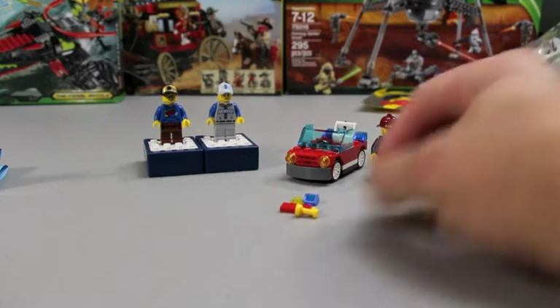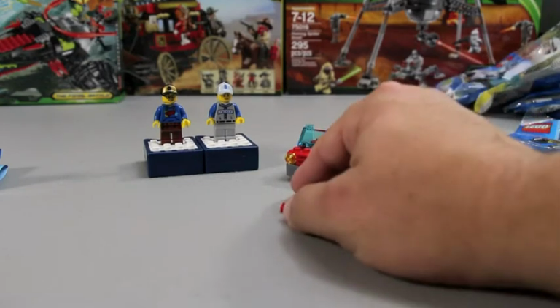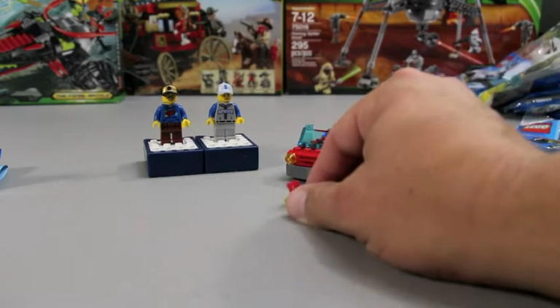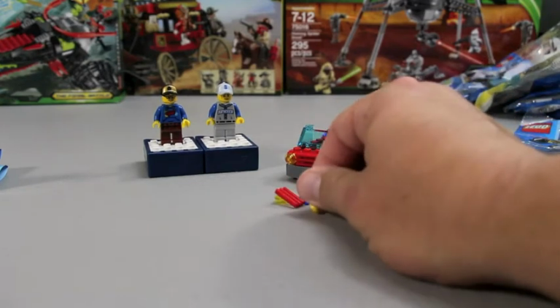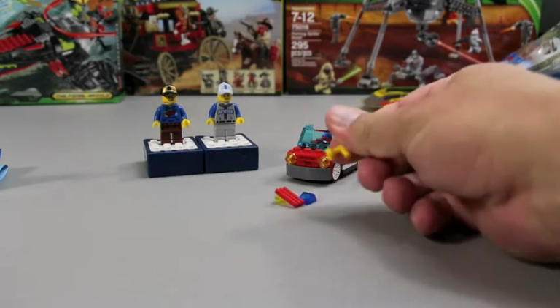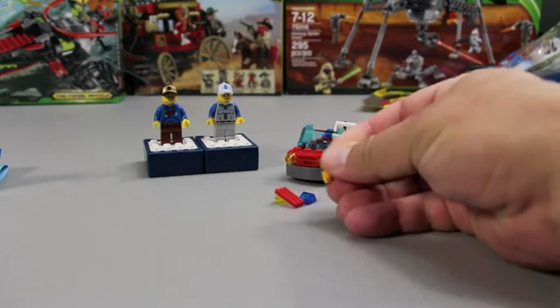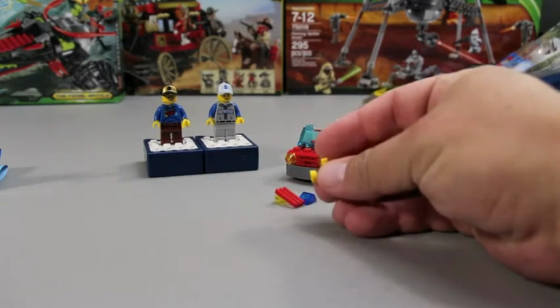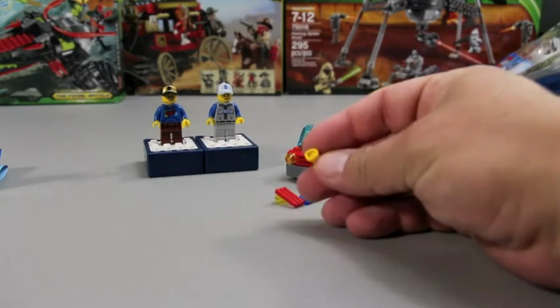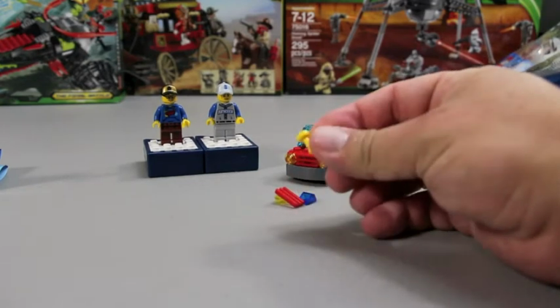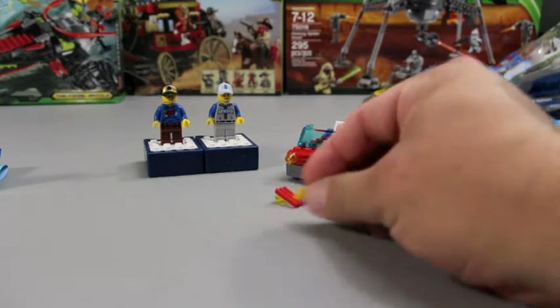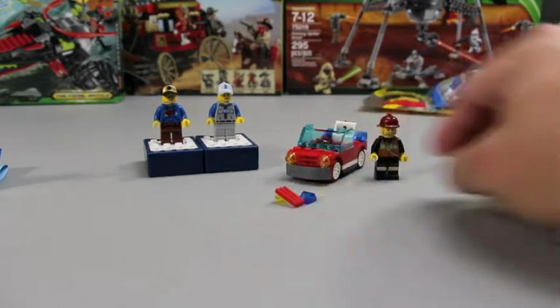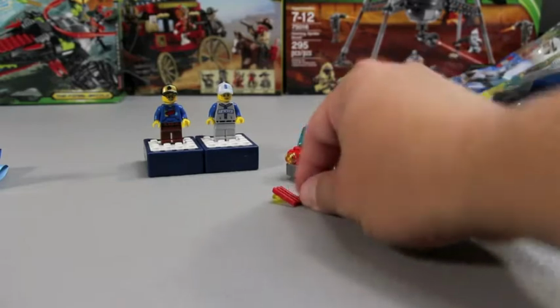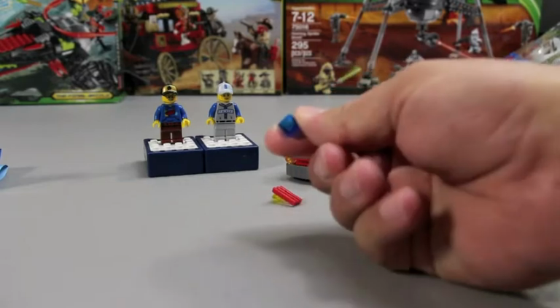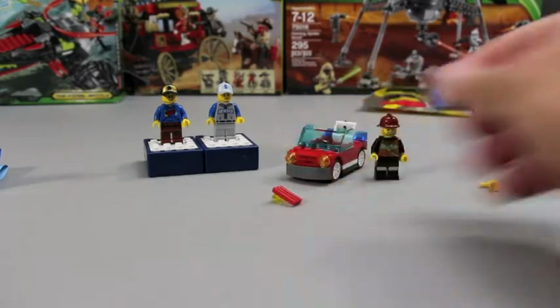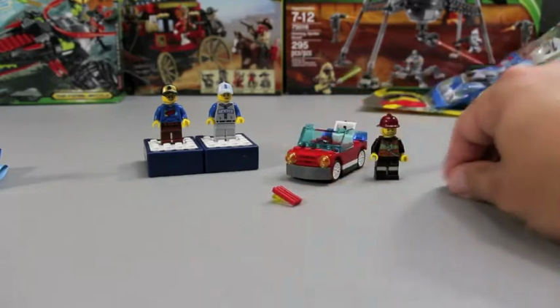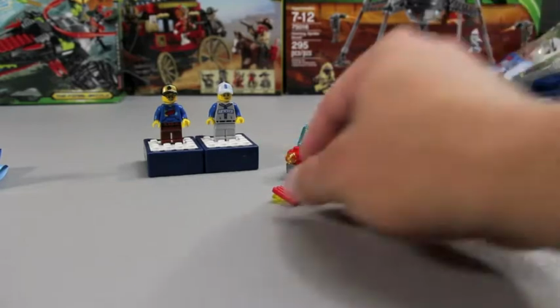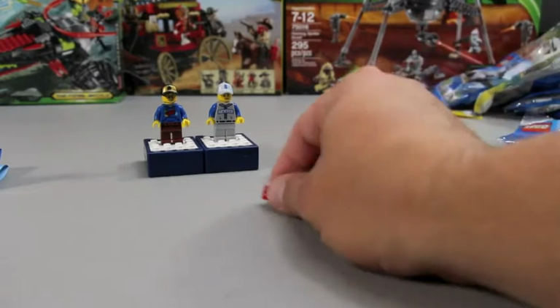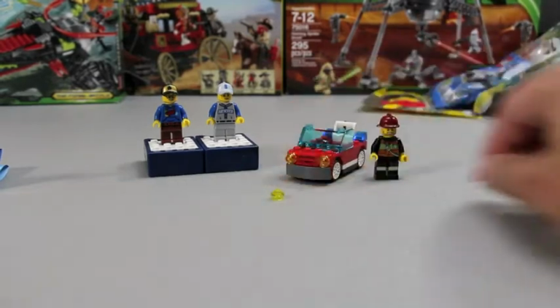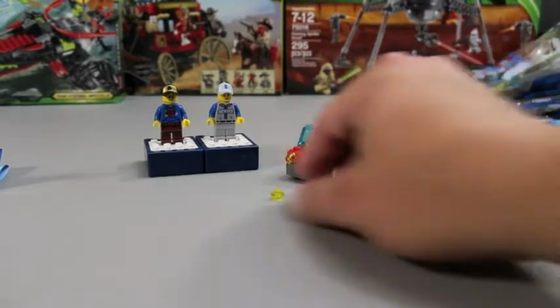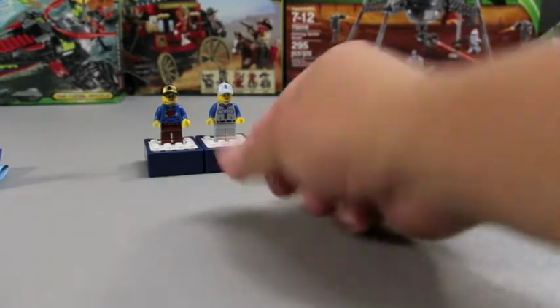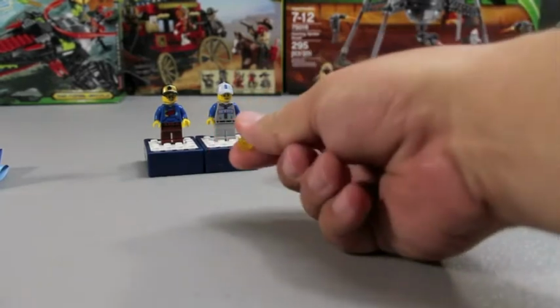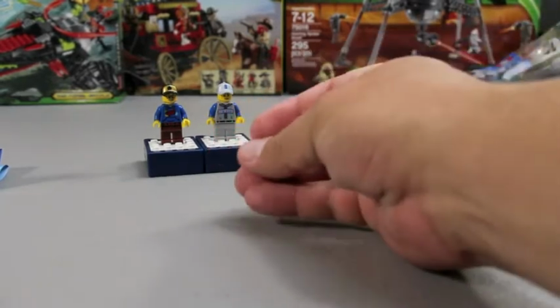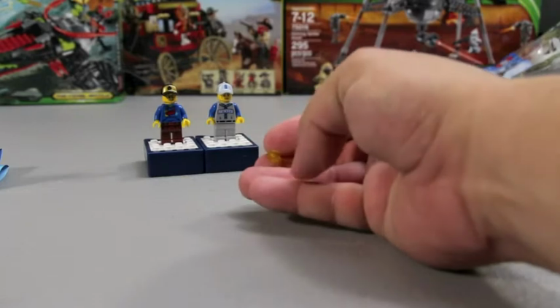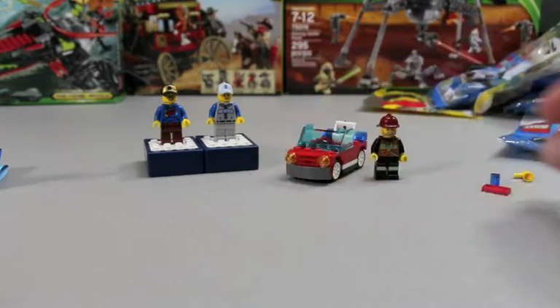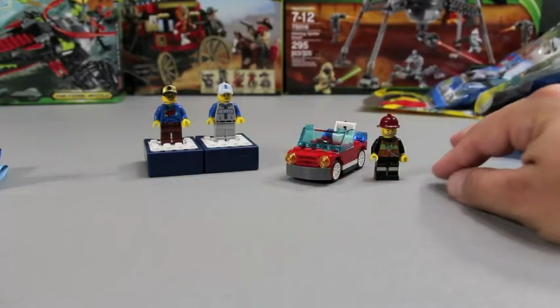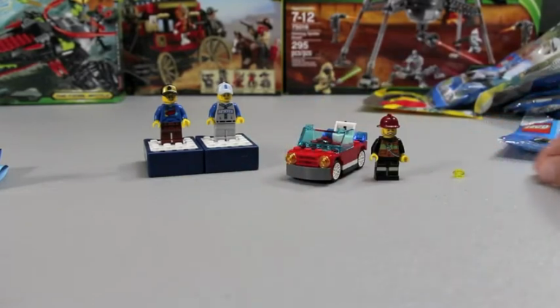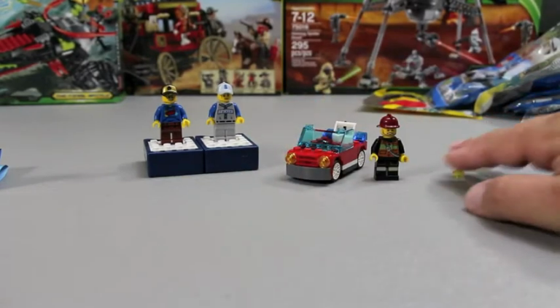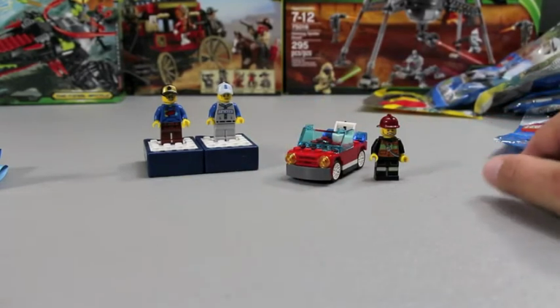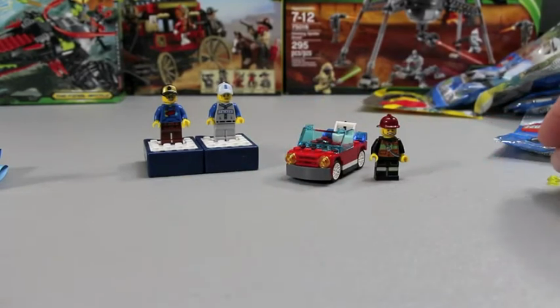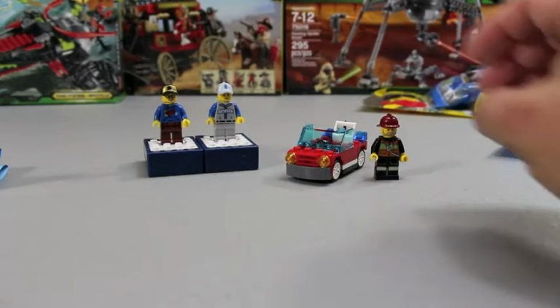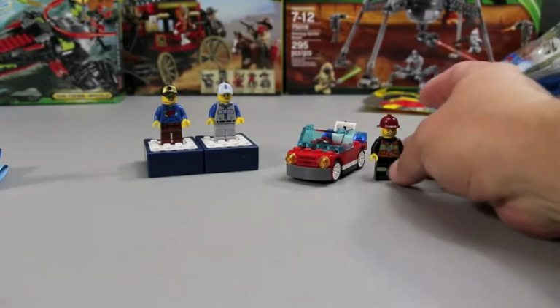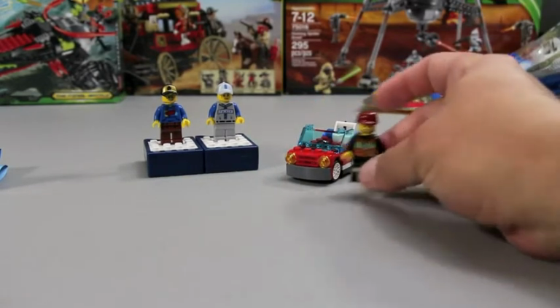First, you do have some extra pieces — you get four extra pieces. This is part of his fire extinguisher, an extra blue light grill, and one headlight. Let's get the extra pieces out of the way and look at our minifig.